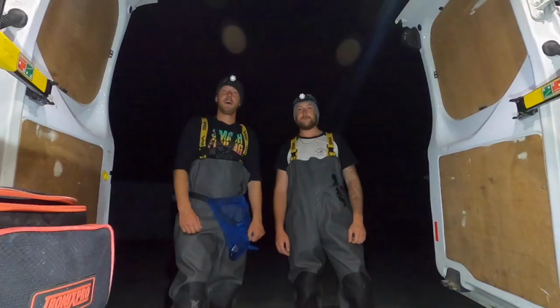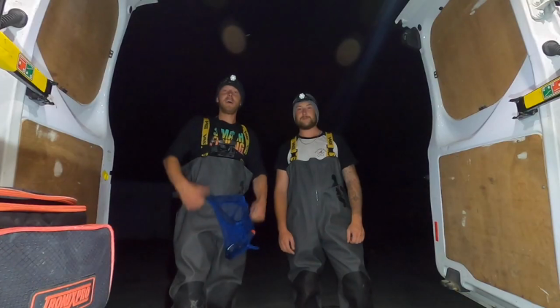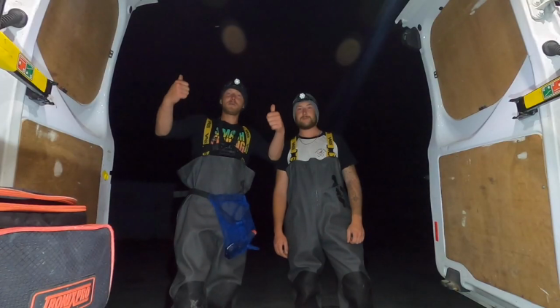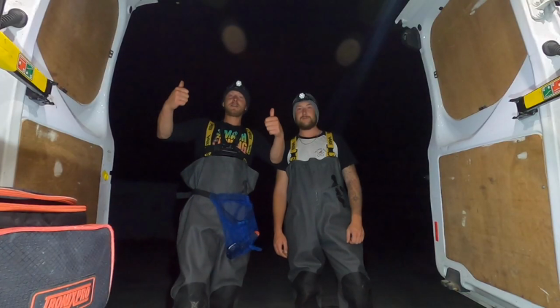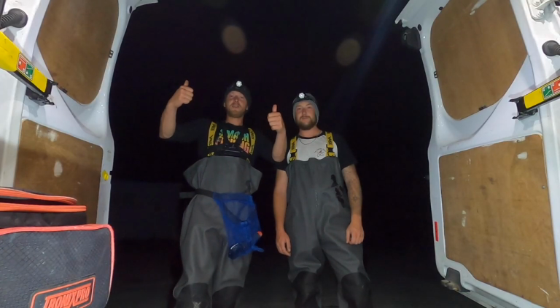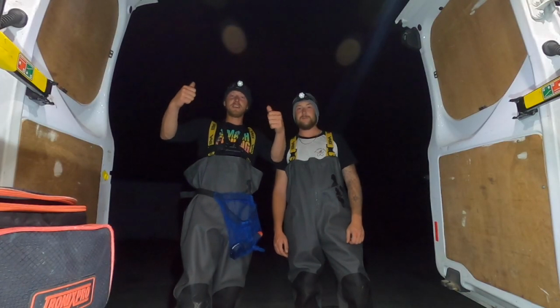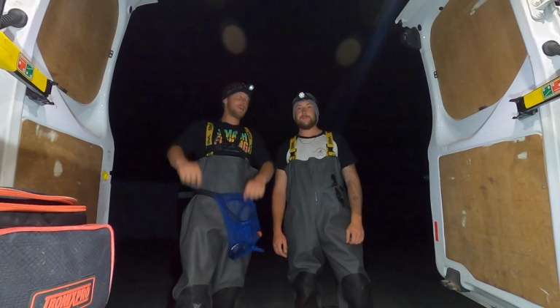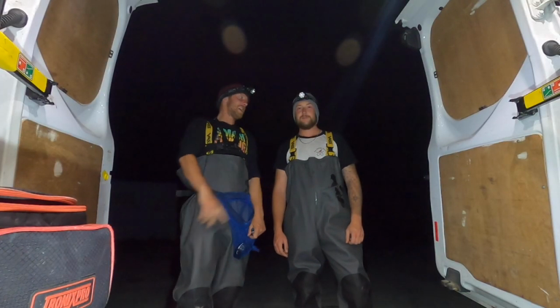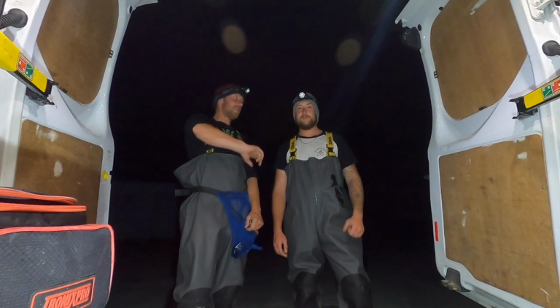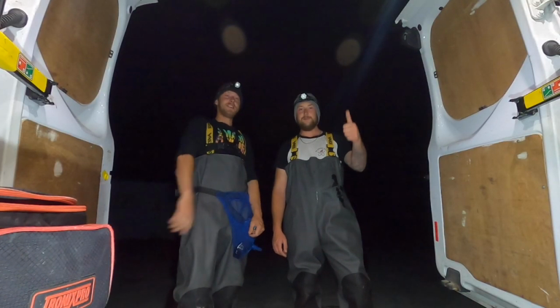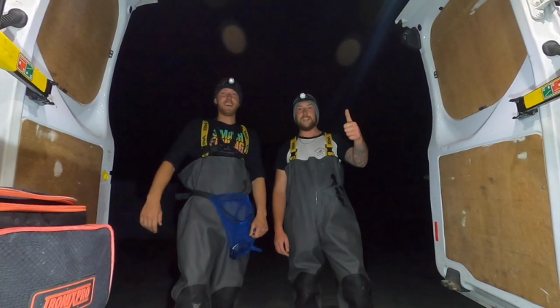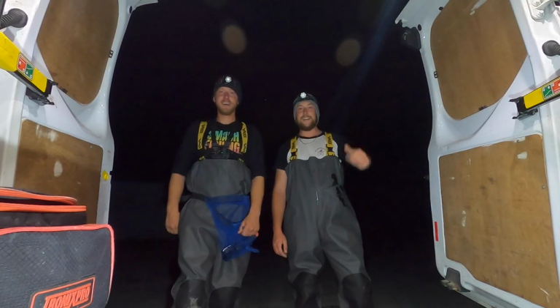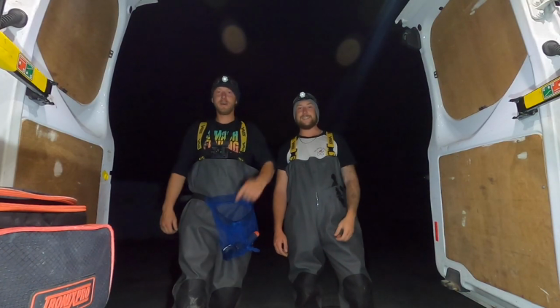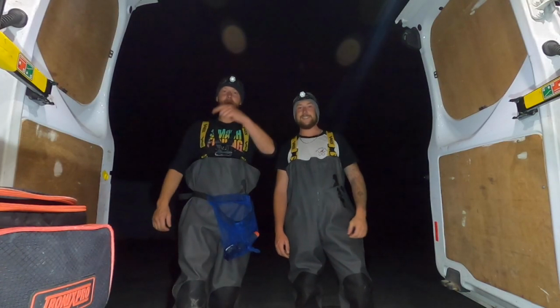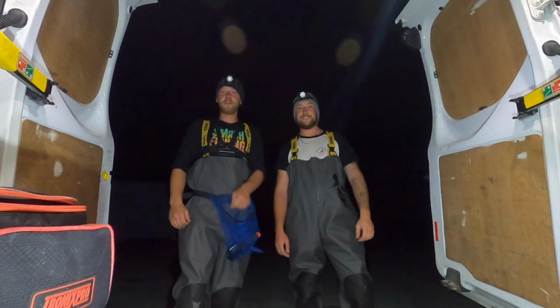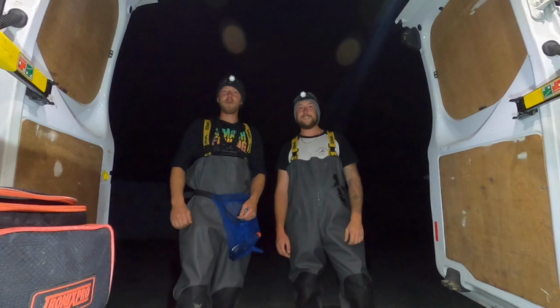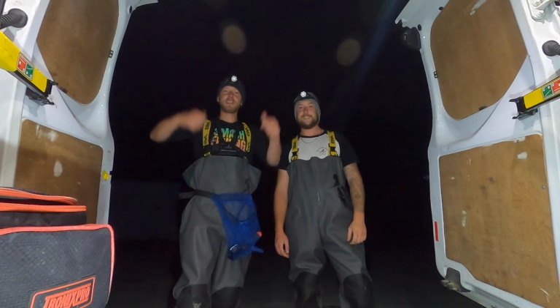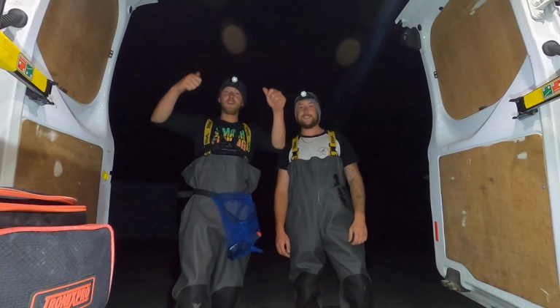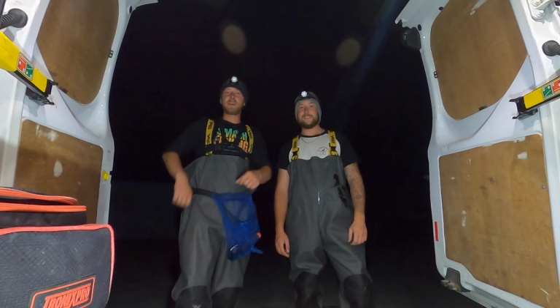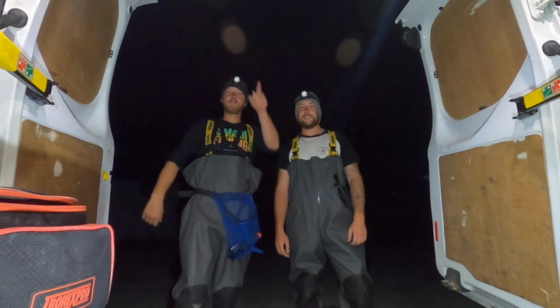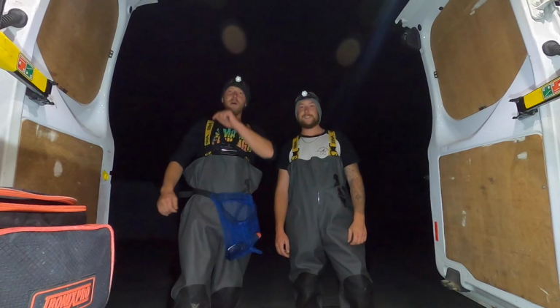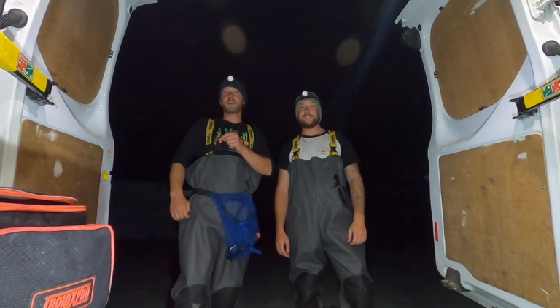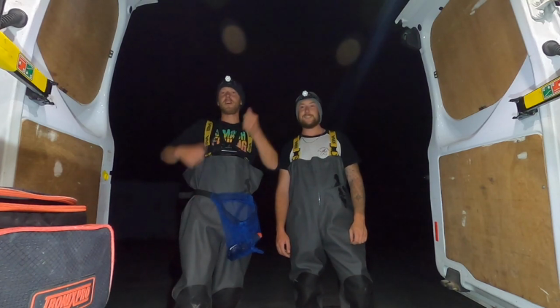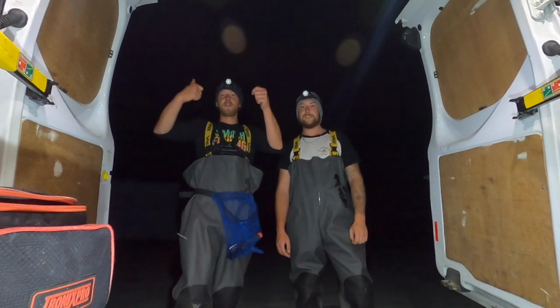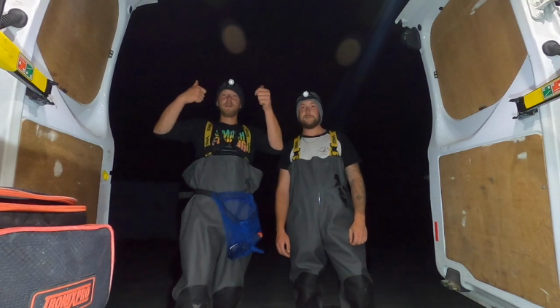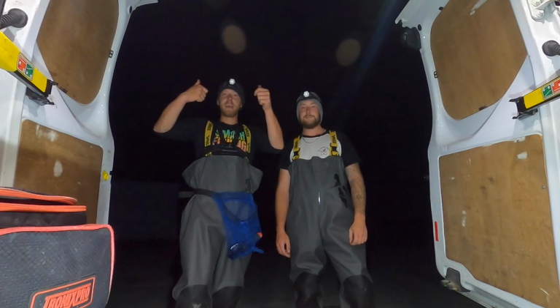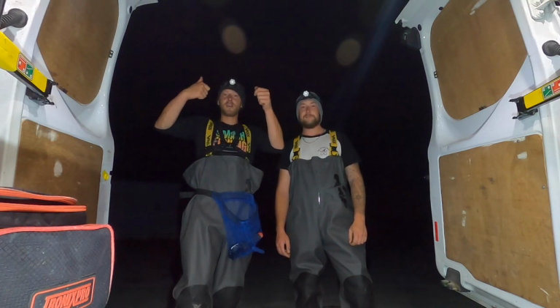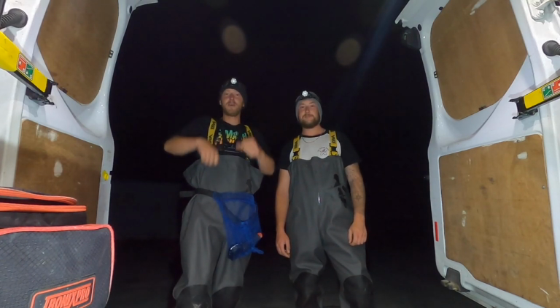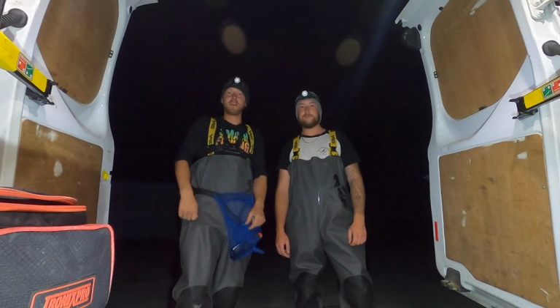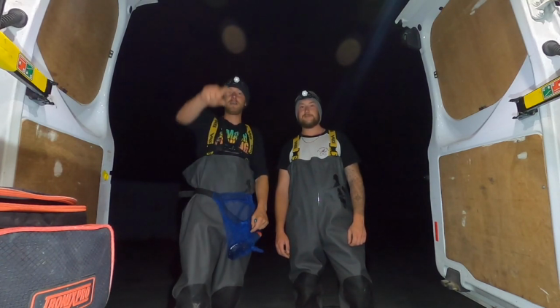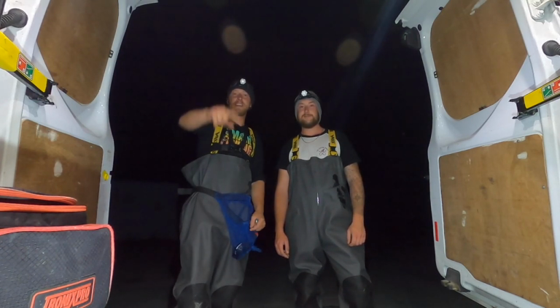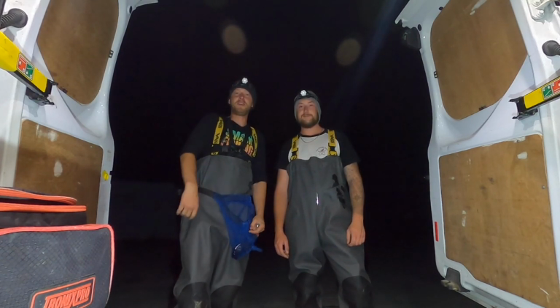Hi guys, we're back at Smash Fishing. We've got Sam with us tonight, we're going out for pretty much anything, and we've got a big barbecue so hopefully we can get a good cook-up on the go. It's Smash Fishing baby!